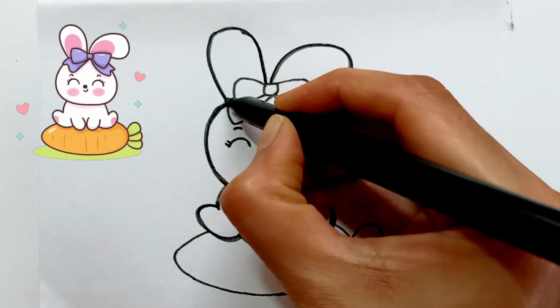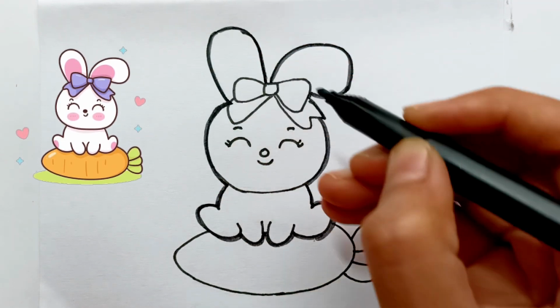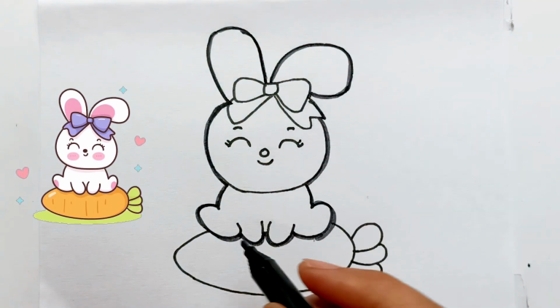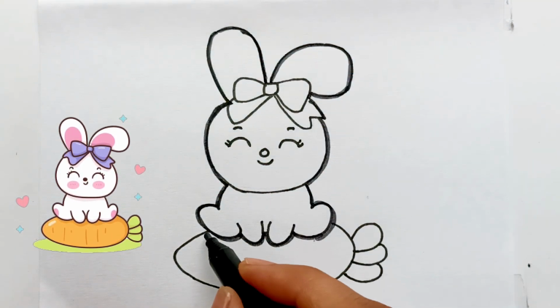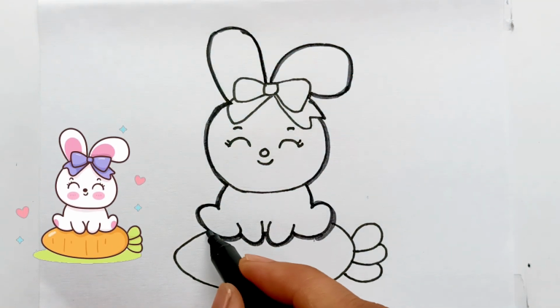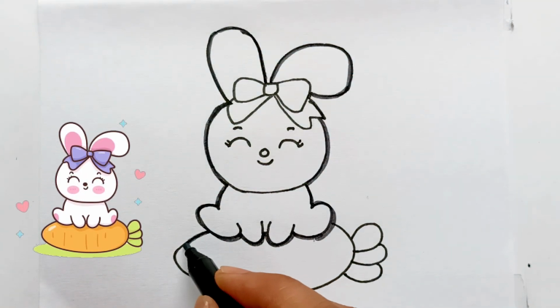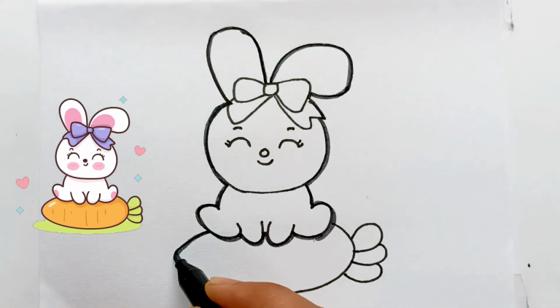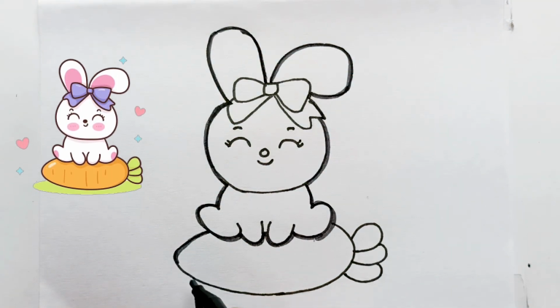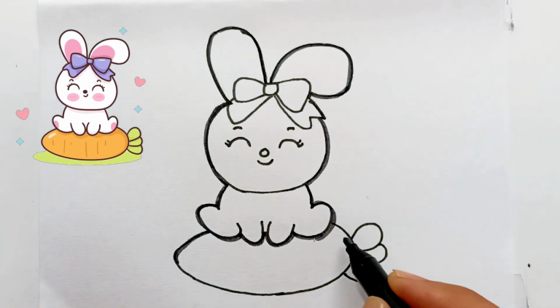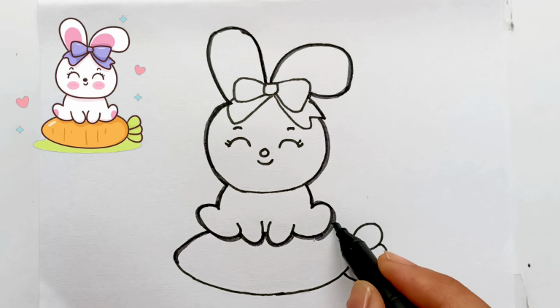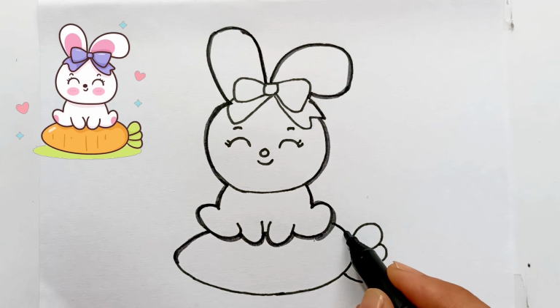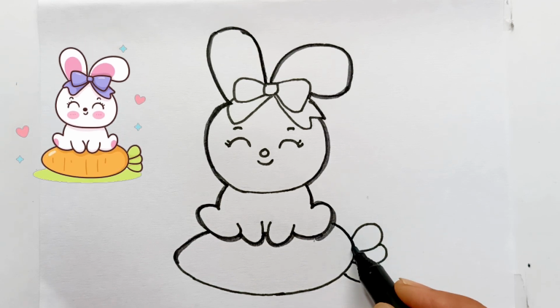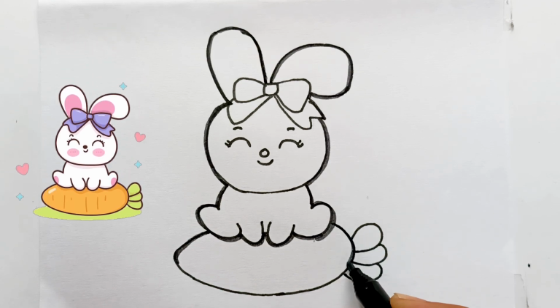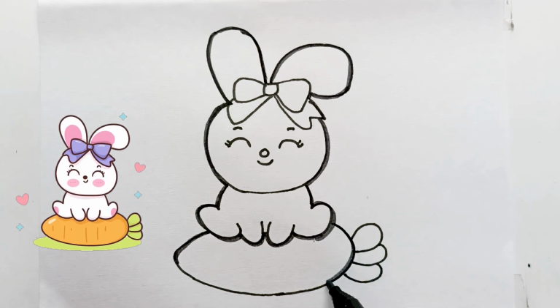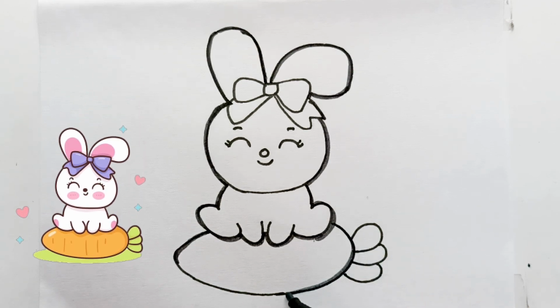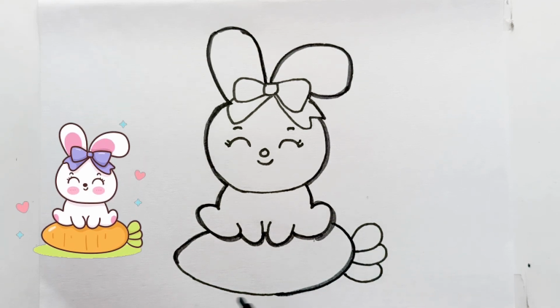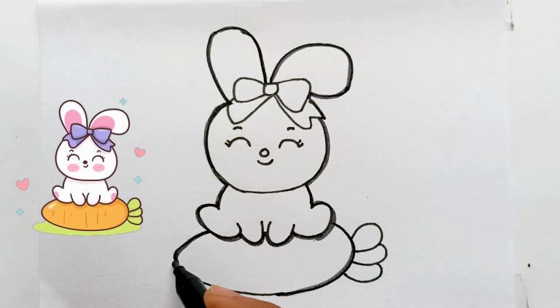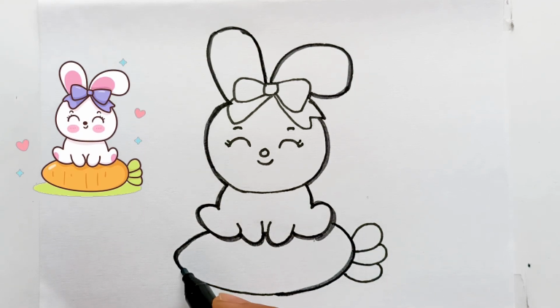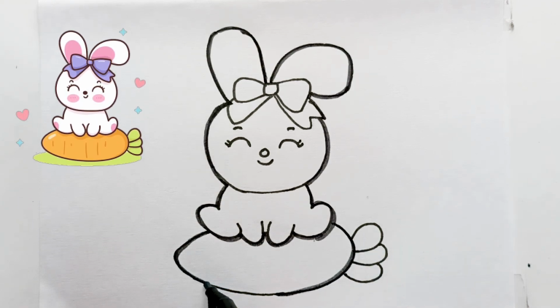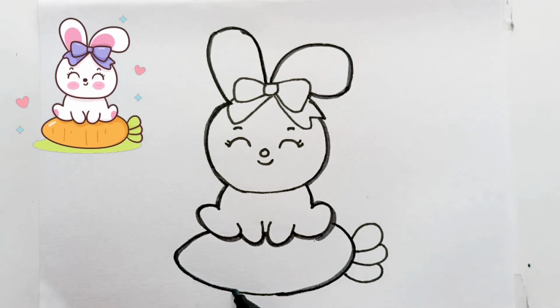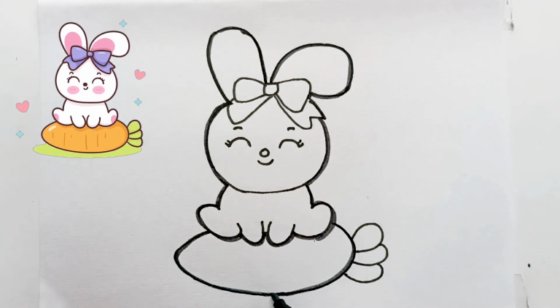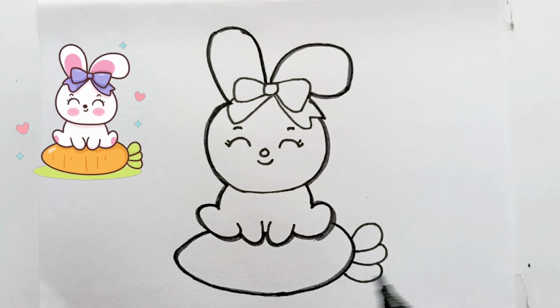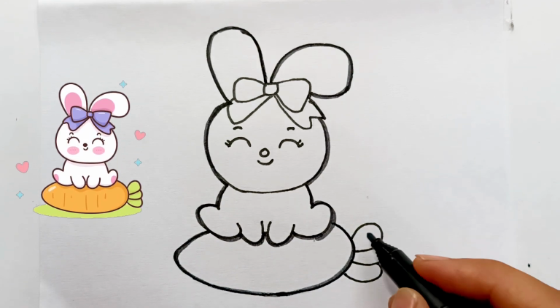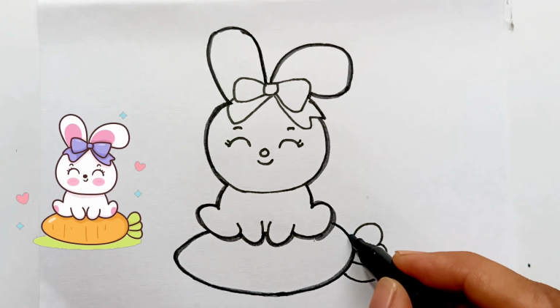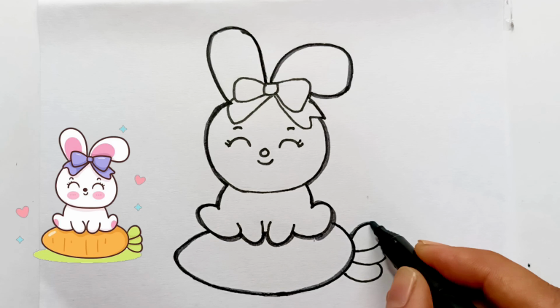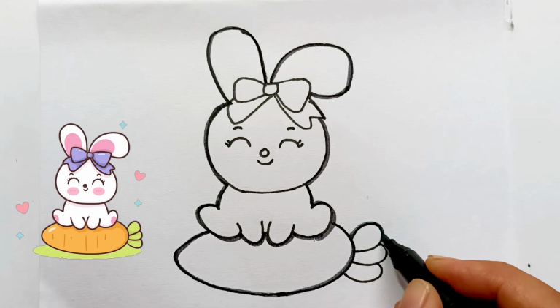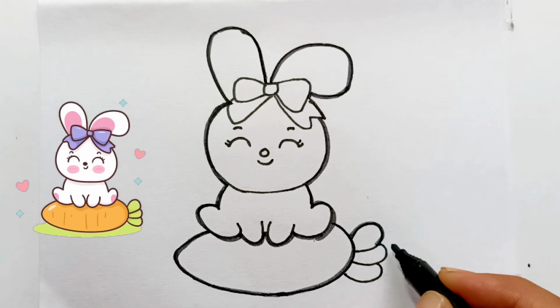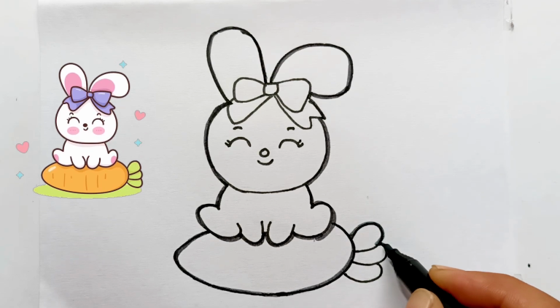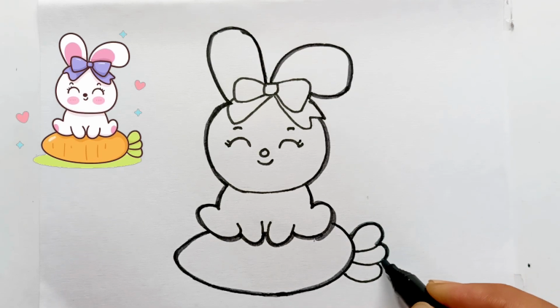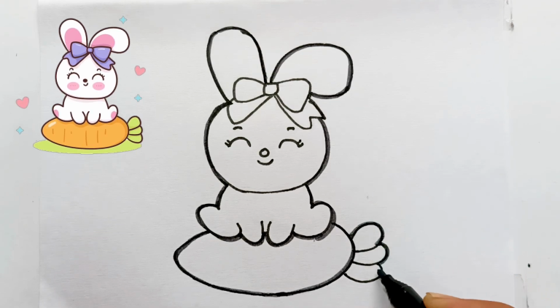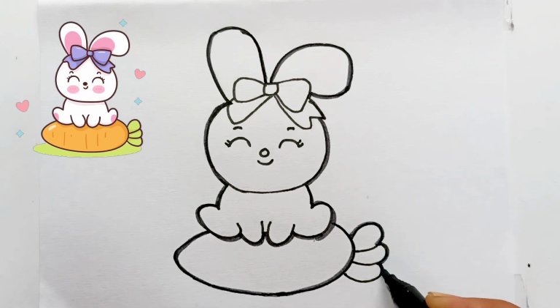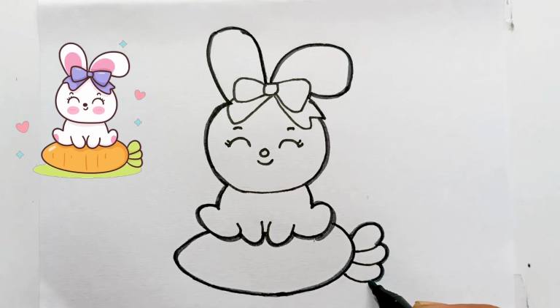Hickory dickory duck, the mouse ran up the clock. Hickory dickory duck, the bird looked at the clock. Hickory dickory duck, tick tock, tick tock.